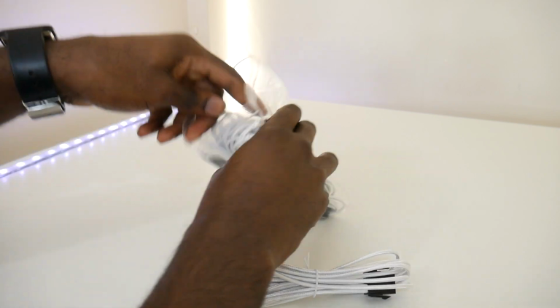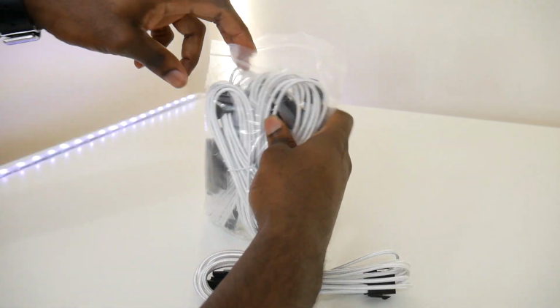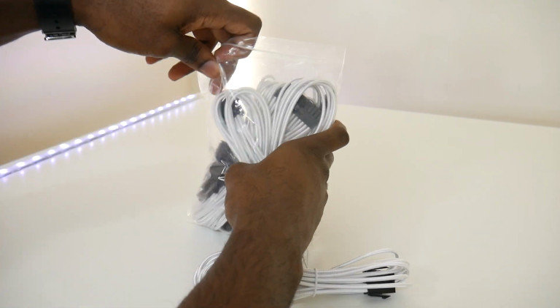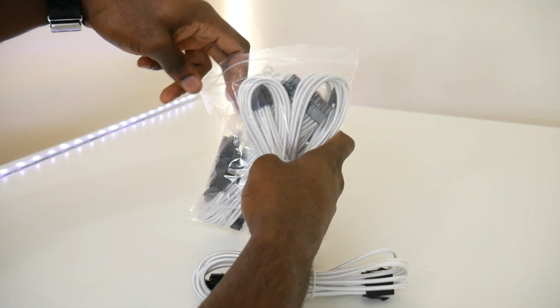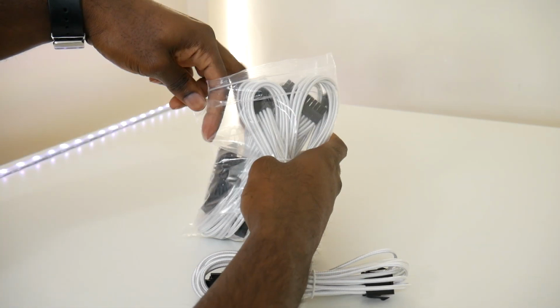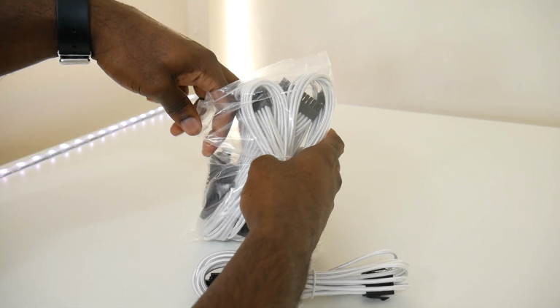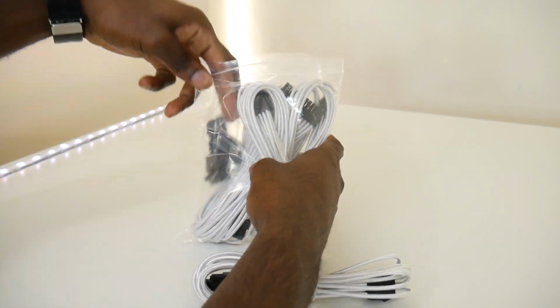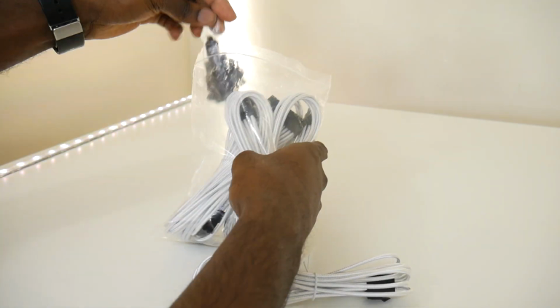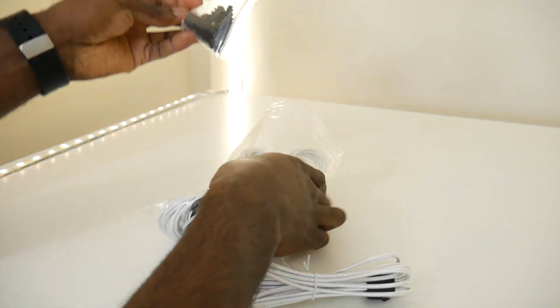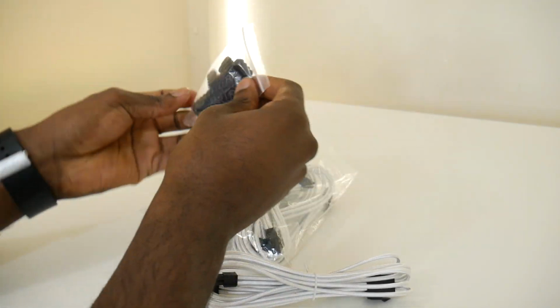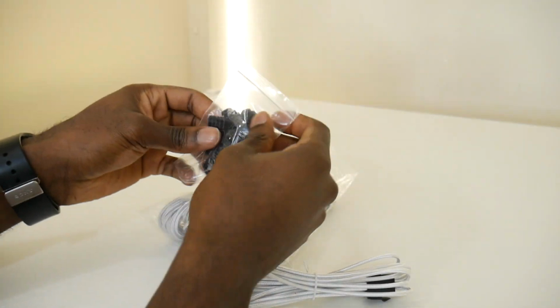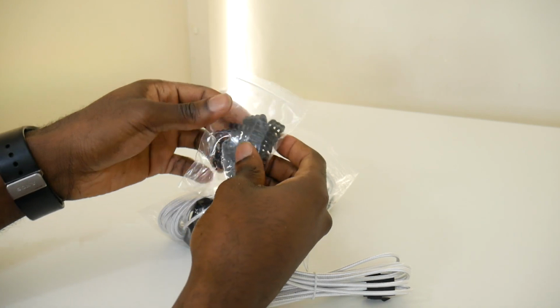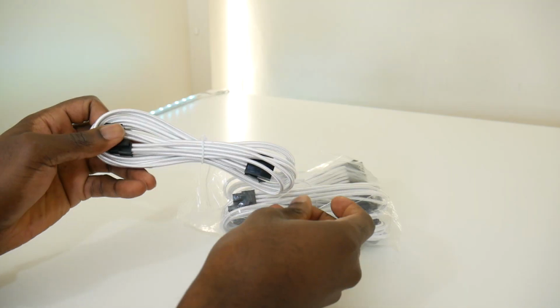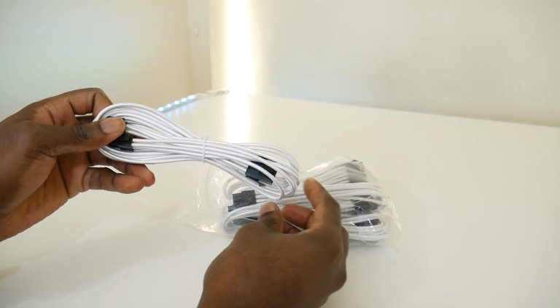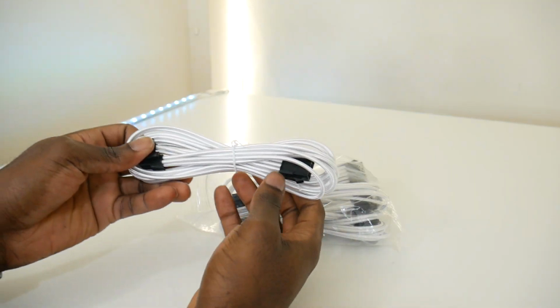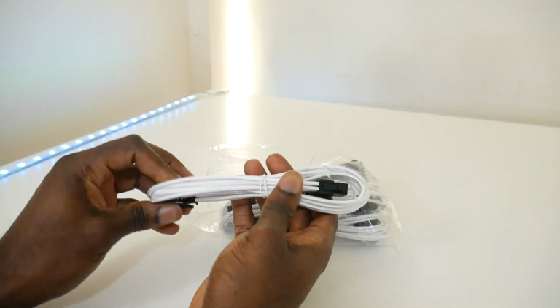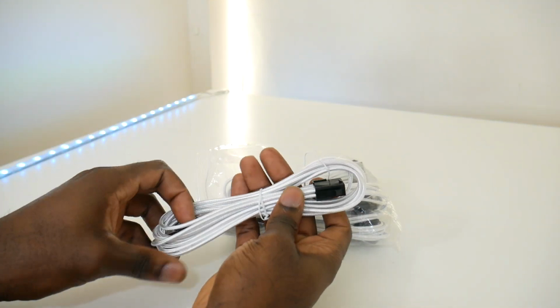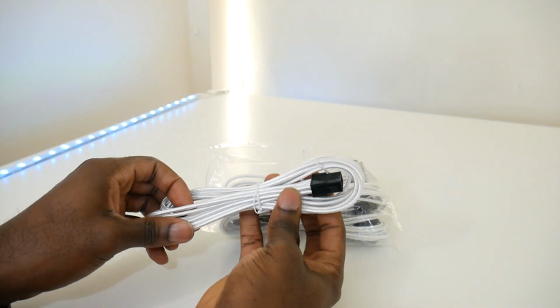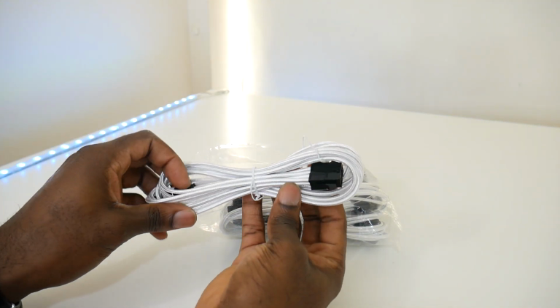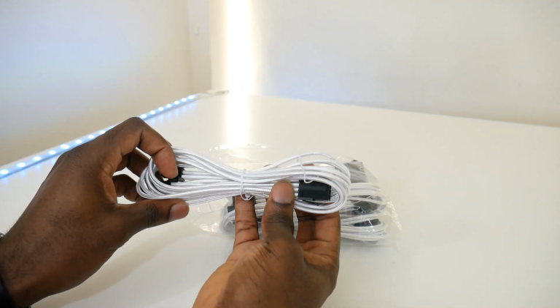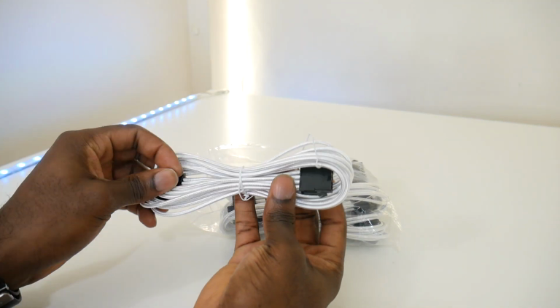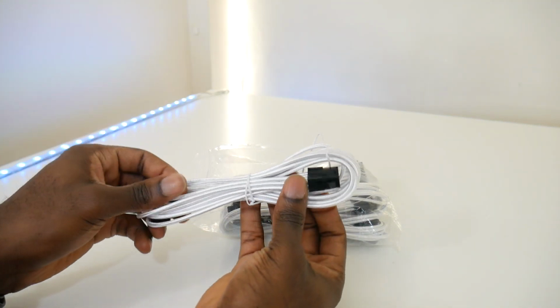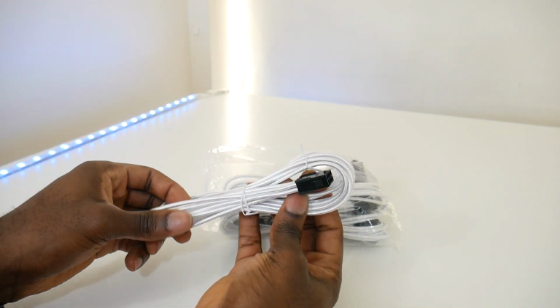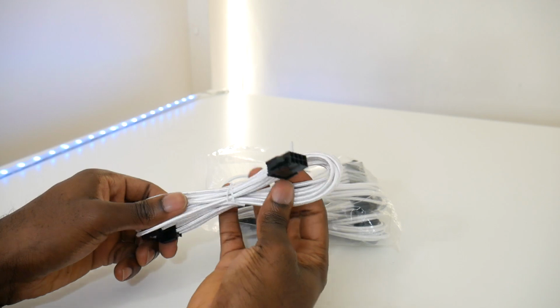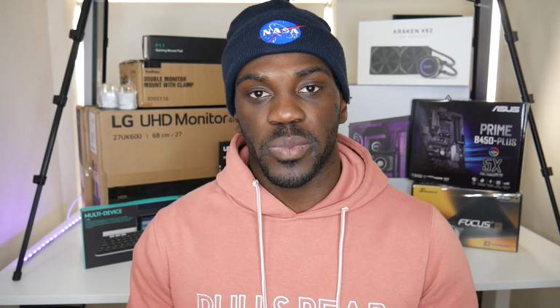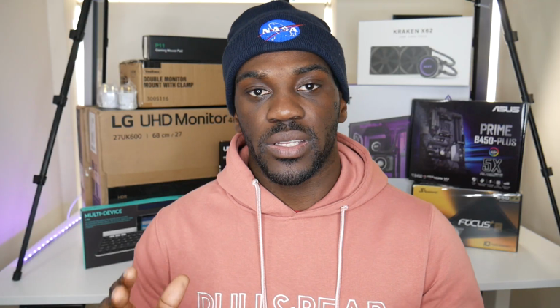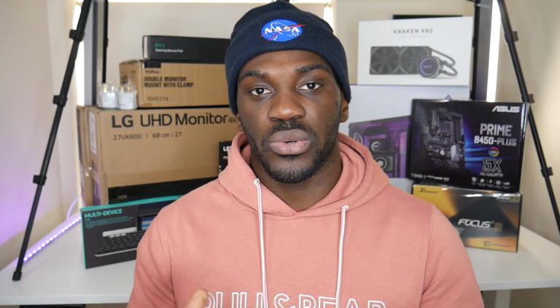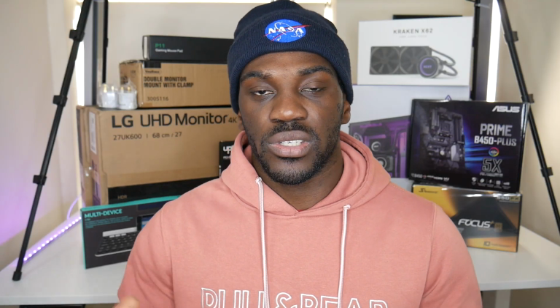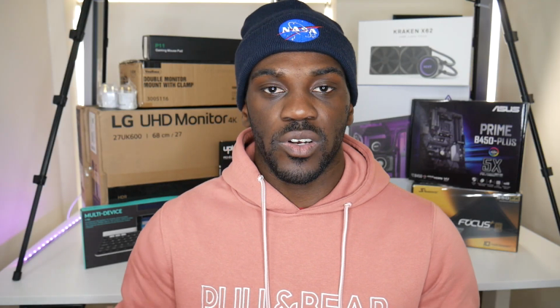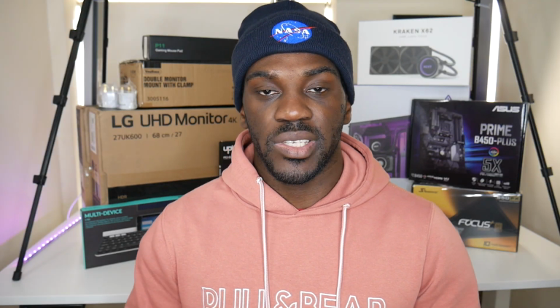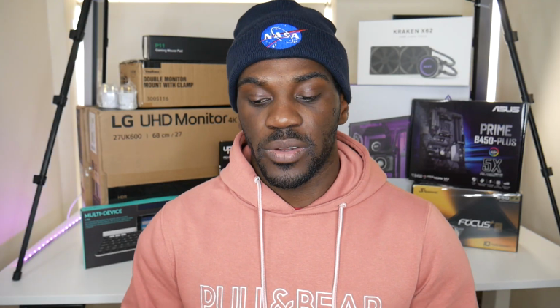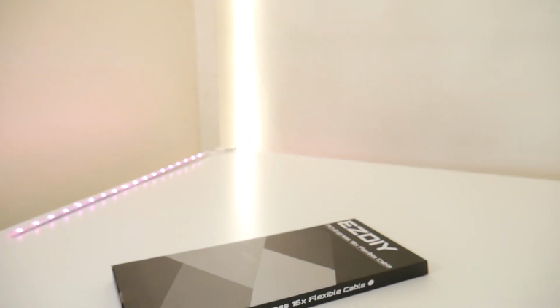For the PSU I went with white sleeved cables from Amazon. These look really nice with this setup because the cables are white and the connectors are black, so it adds a nice contrast between the two colors for the whole setup.